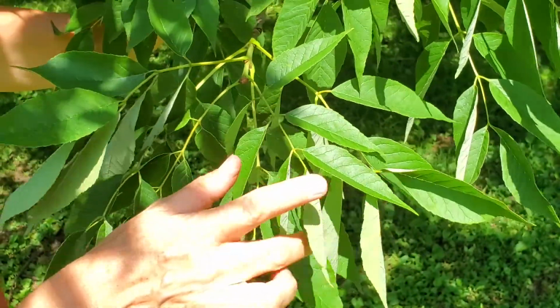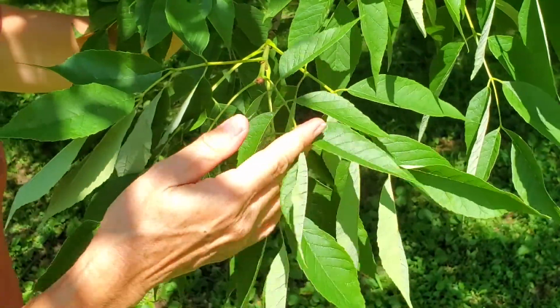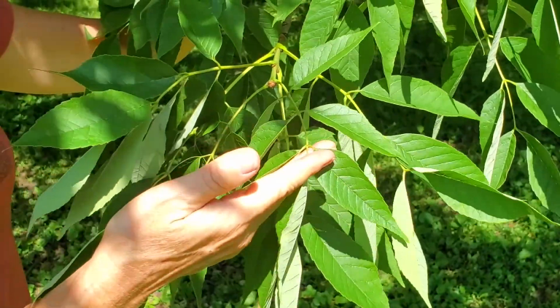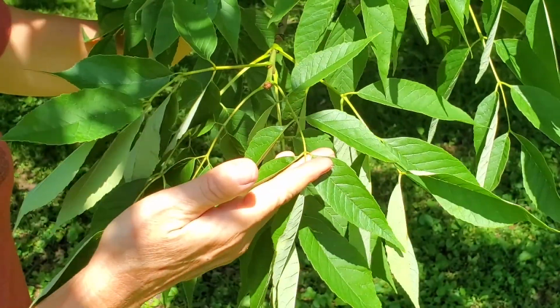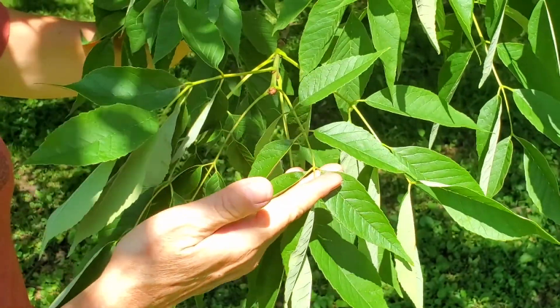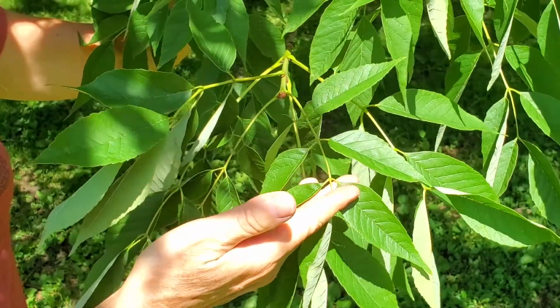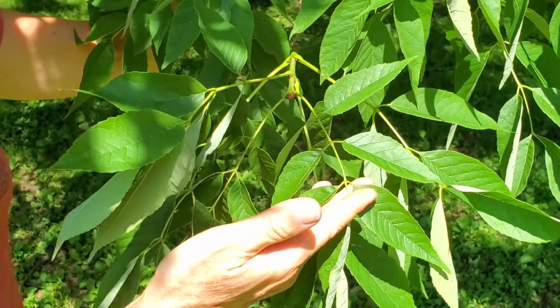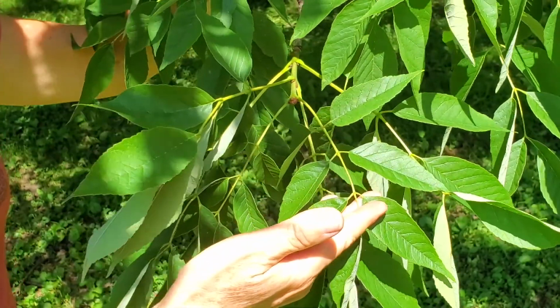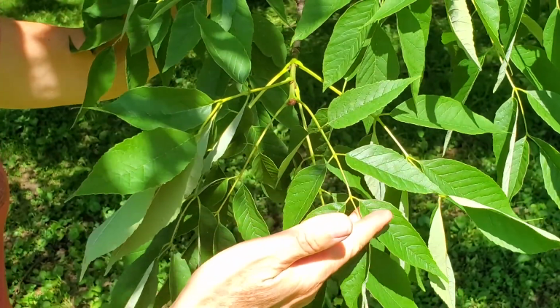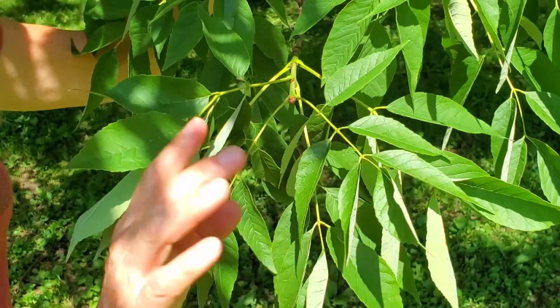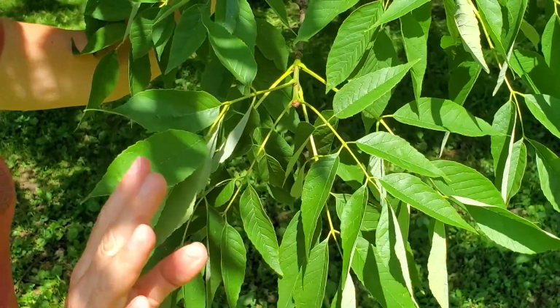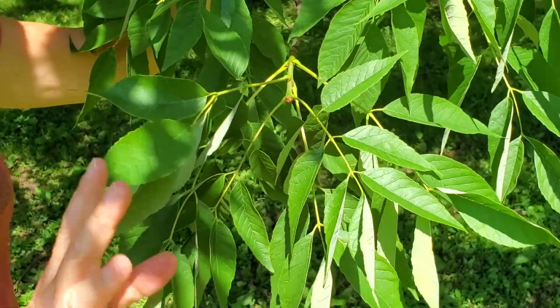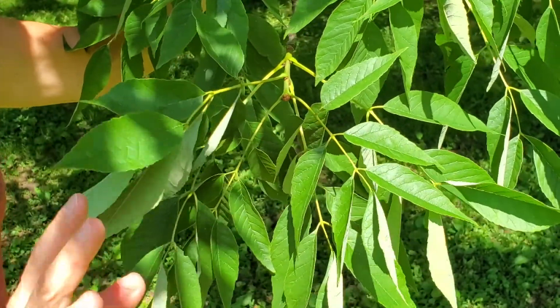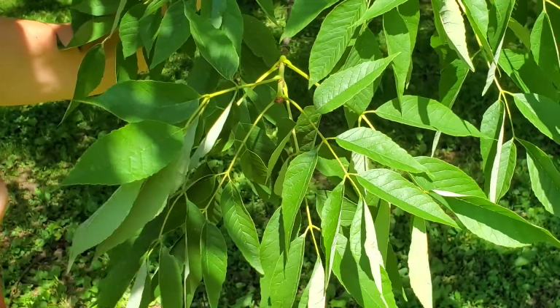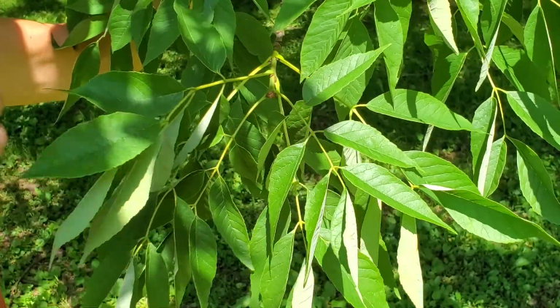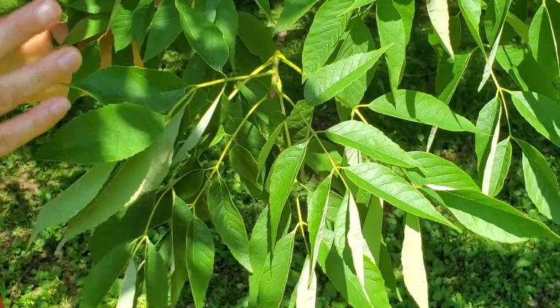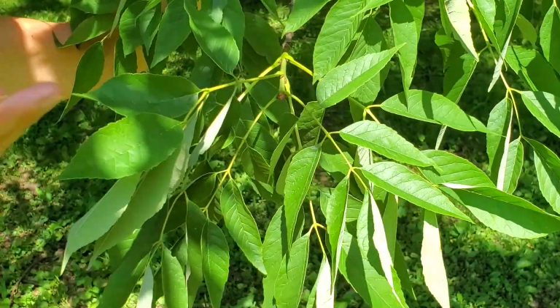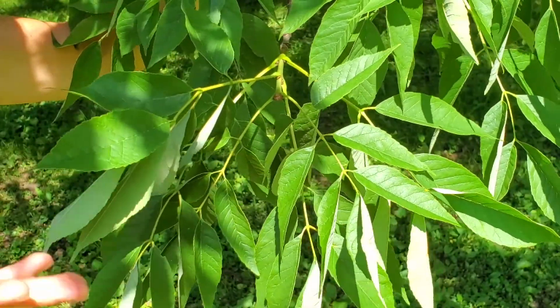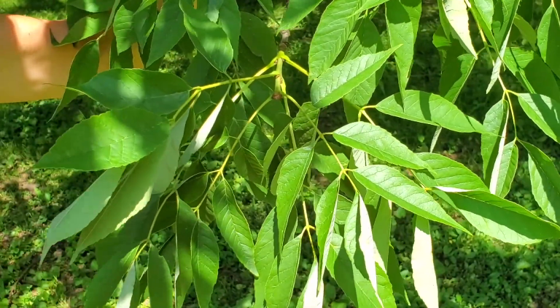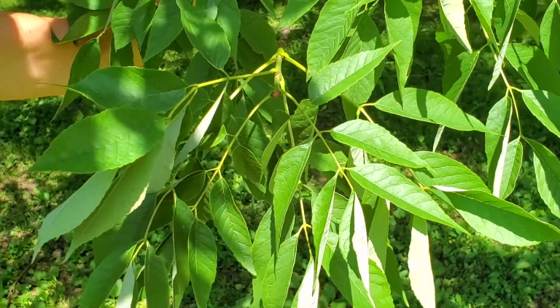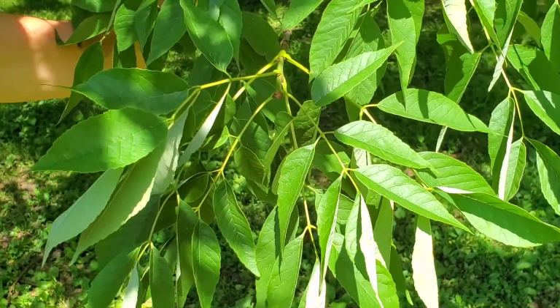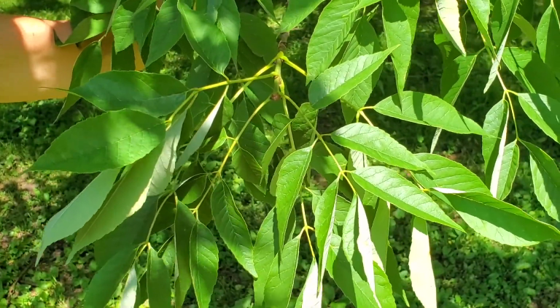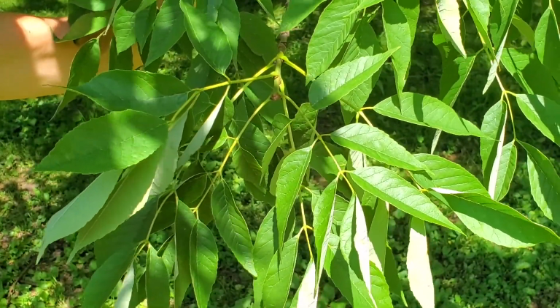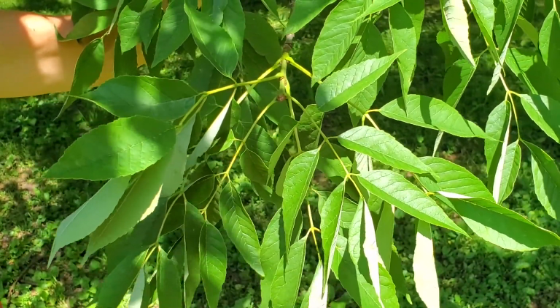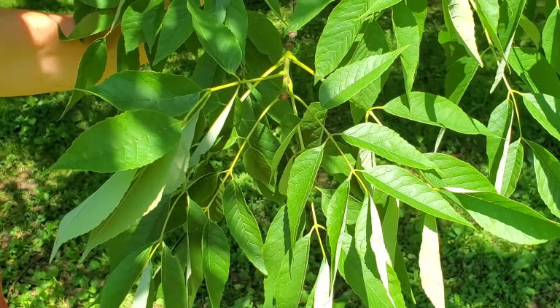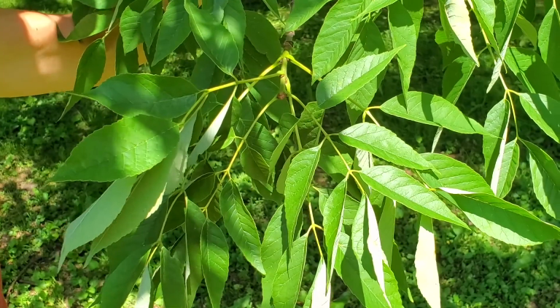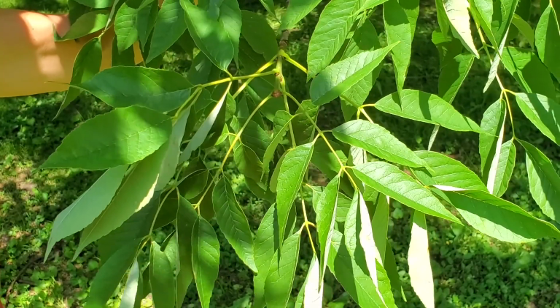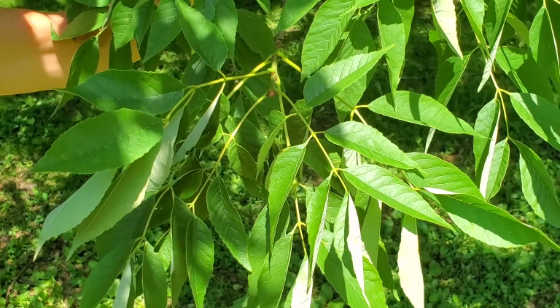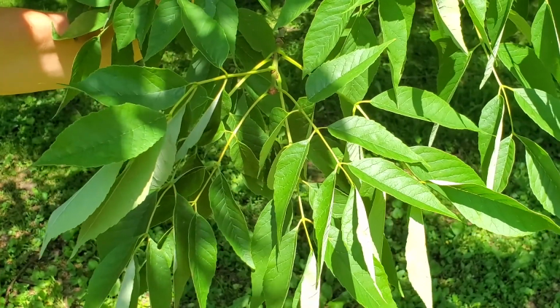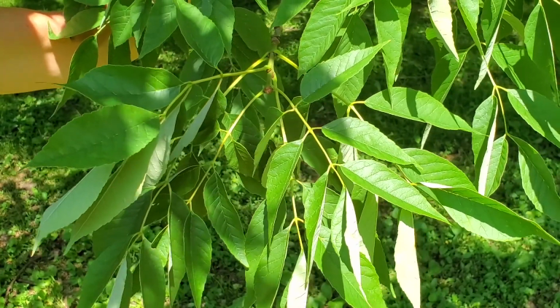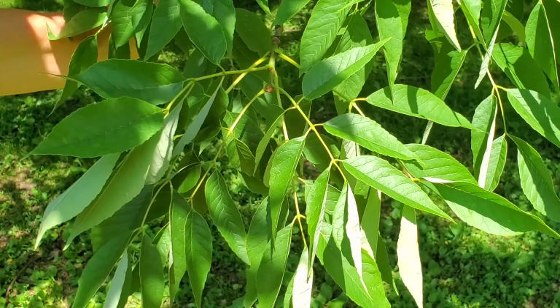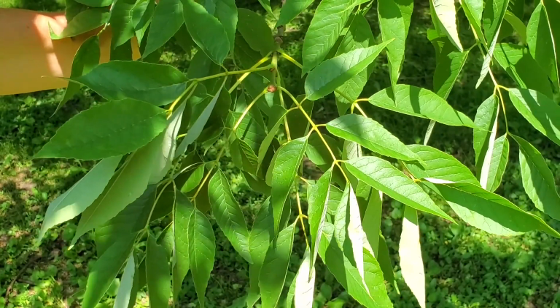White ash is also not a very hairy plant. There aren't really hairs present on the leaves, and that will help you tell it apart from green ash.